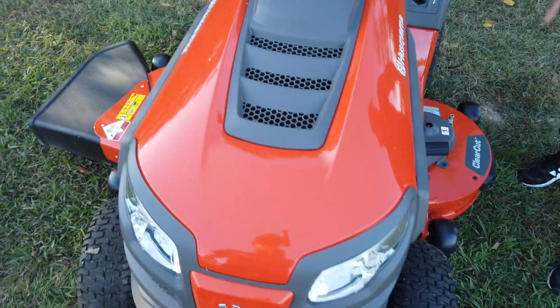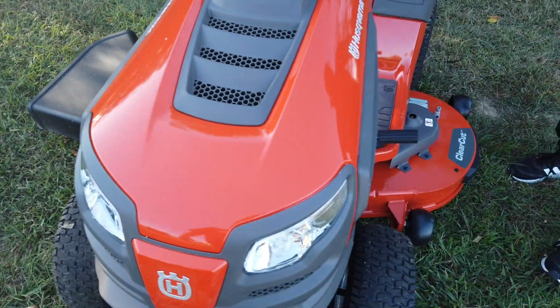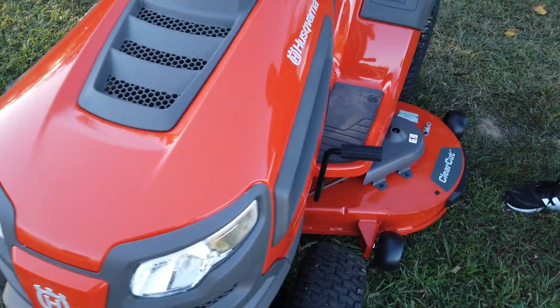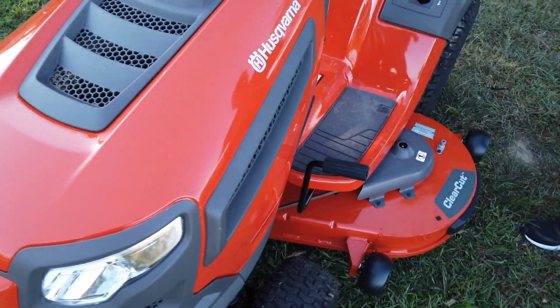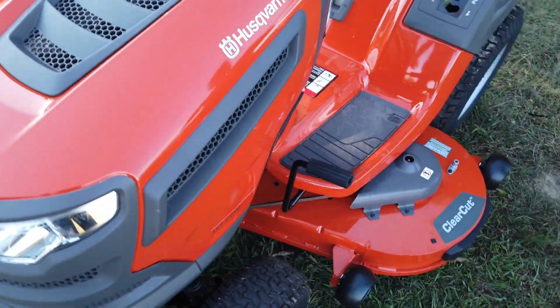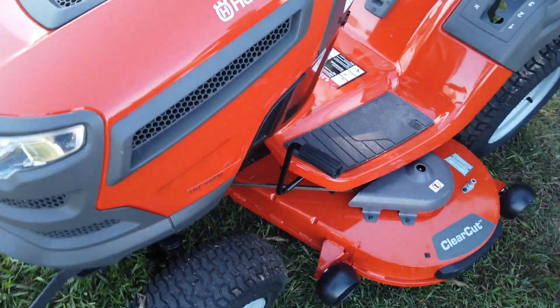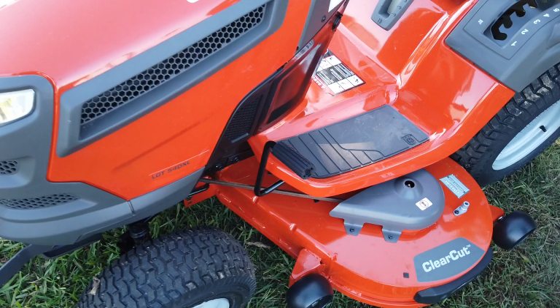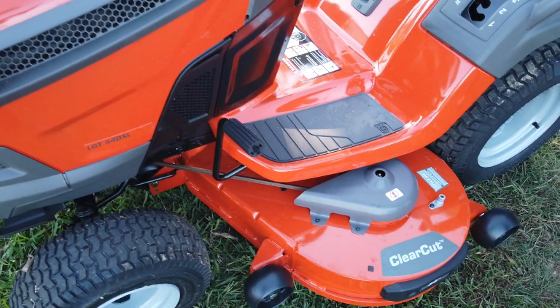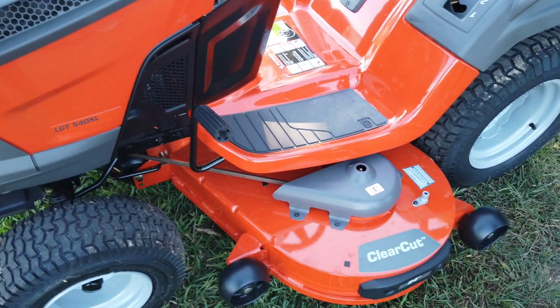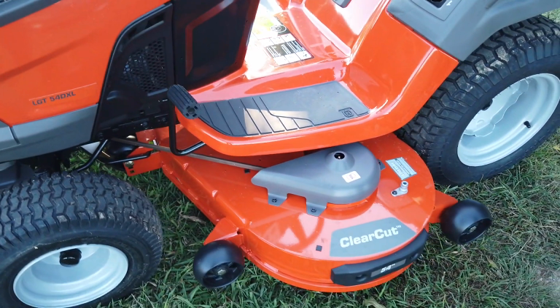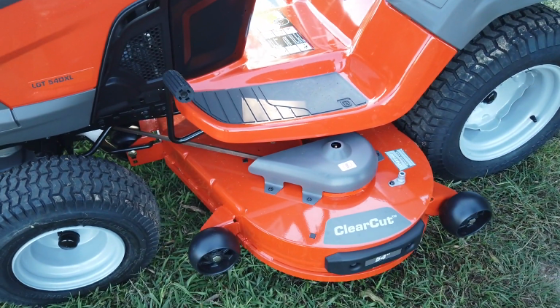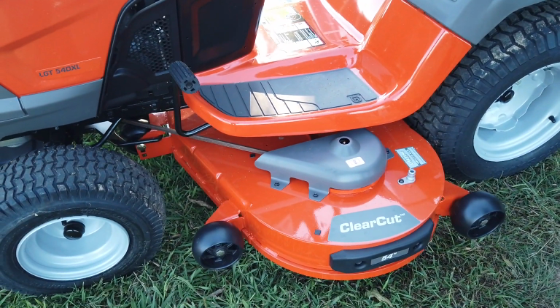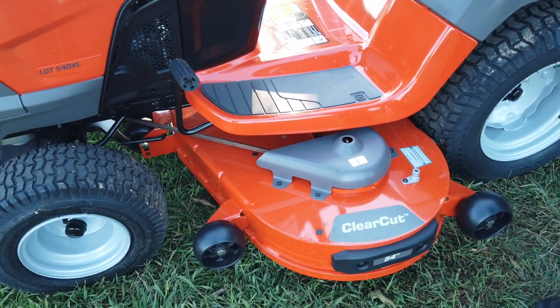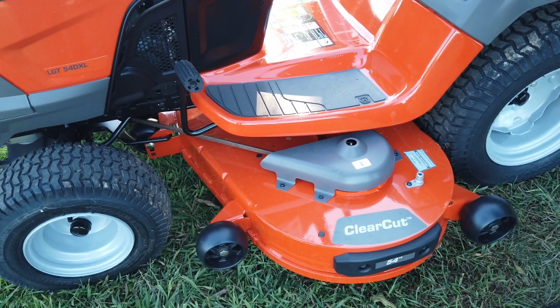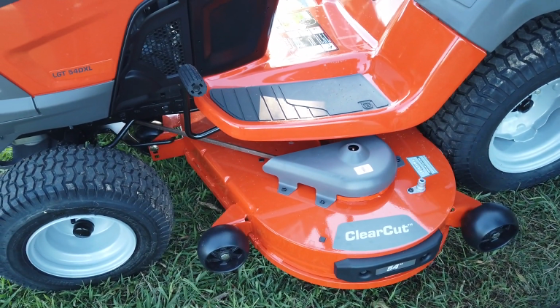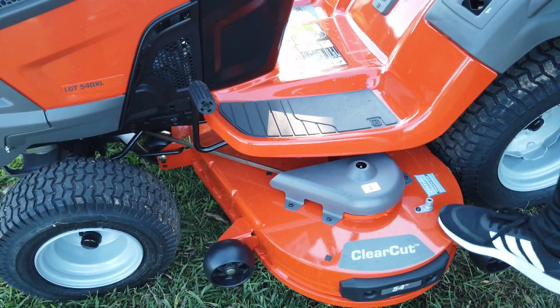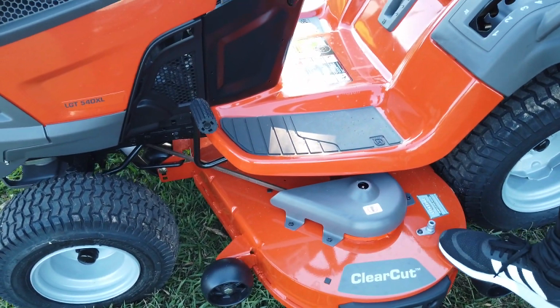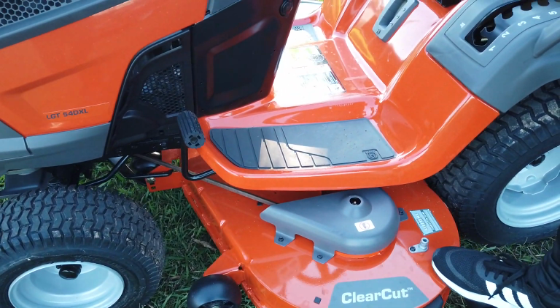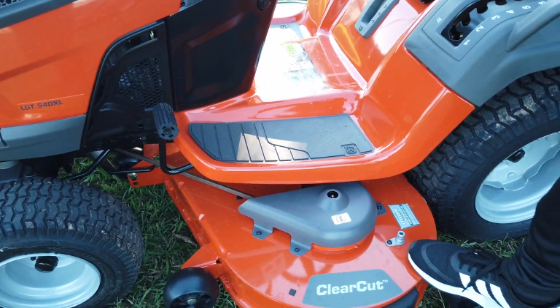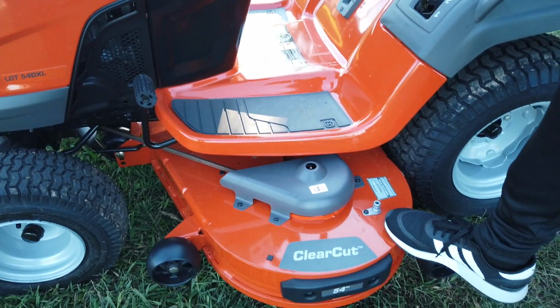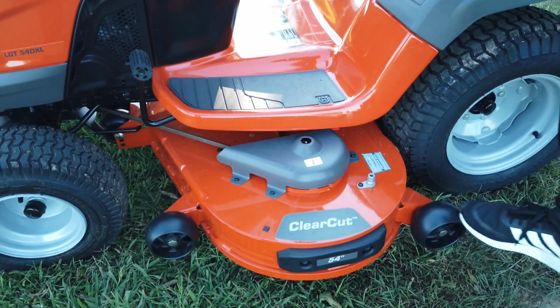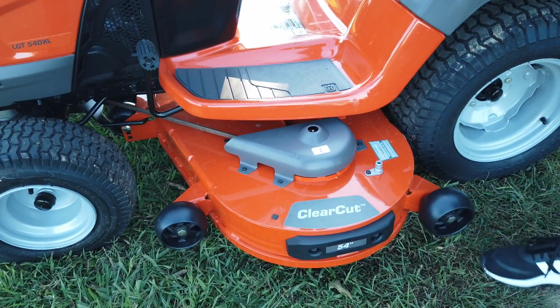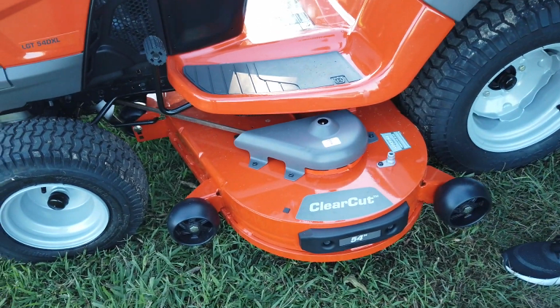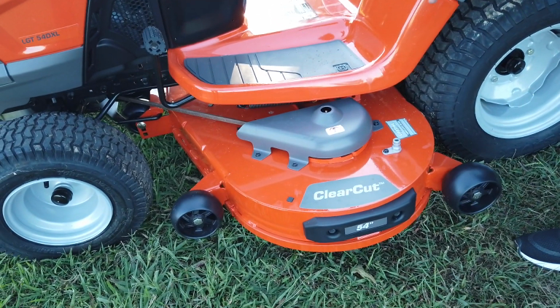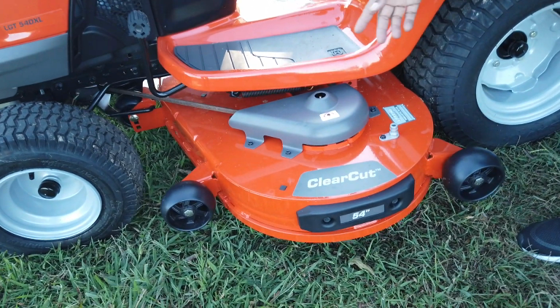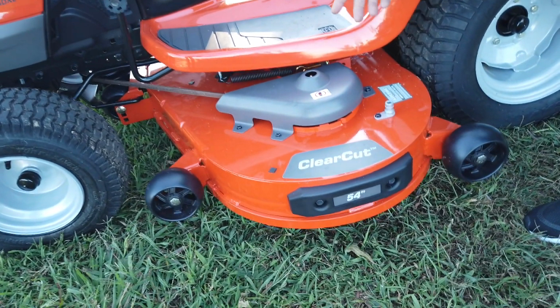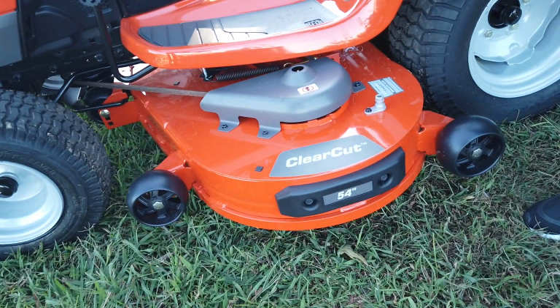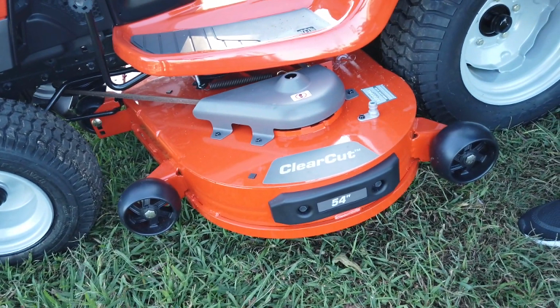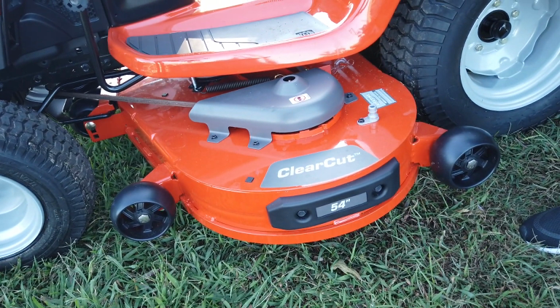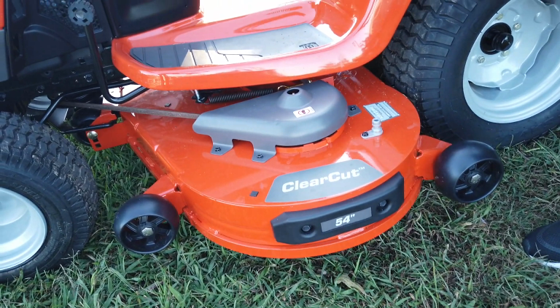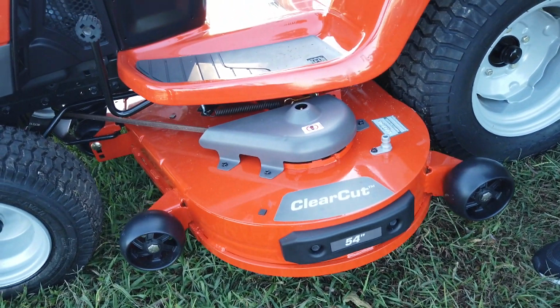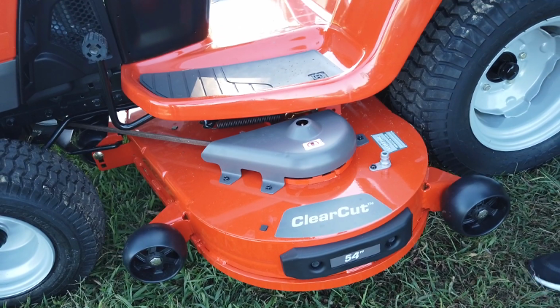This unit comes with a 54 inch cutting deck. This deck is fabricated and welded, so it's a nice thick, tough deck as you can see here. It has three greasable spindles, so you definitely want to keep those greased up.